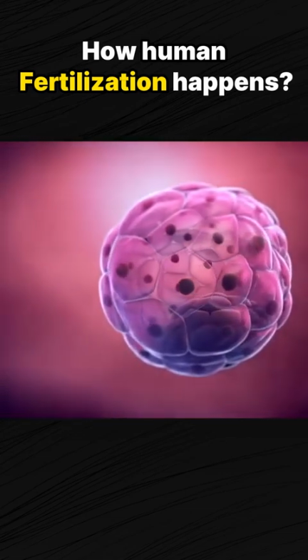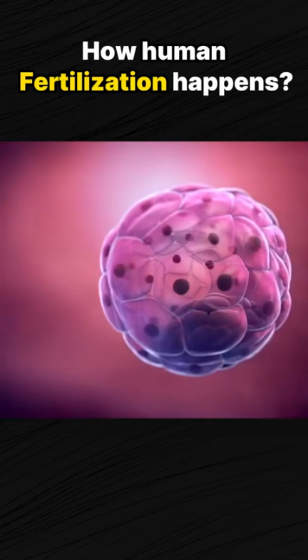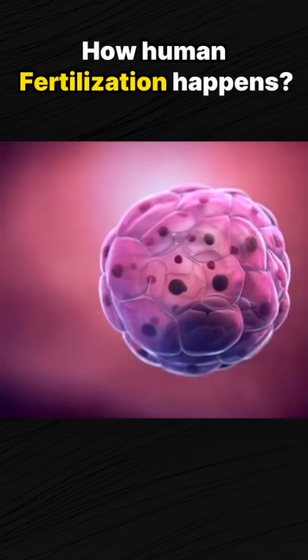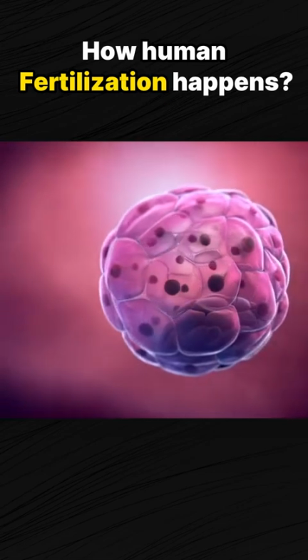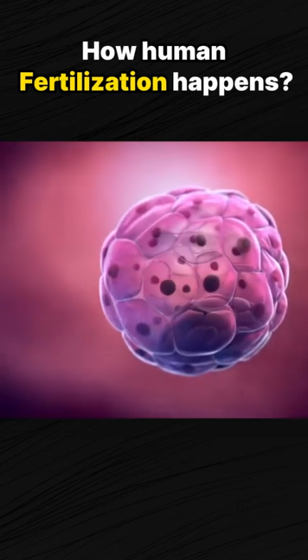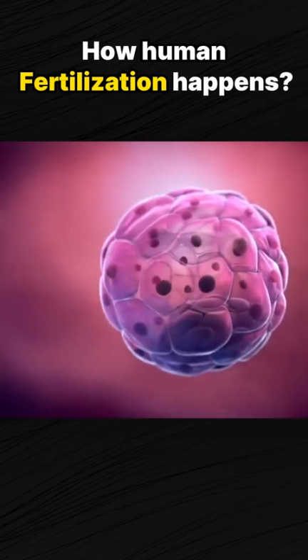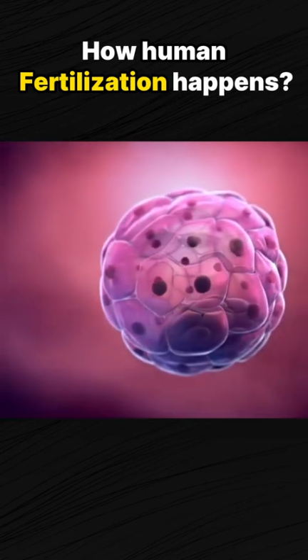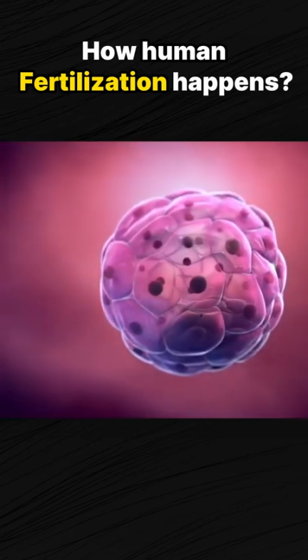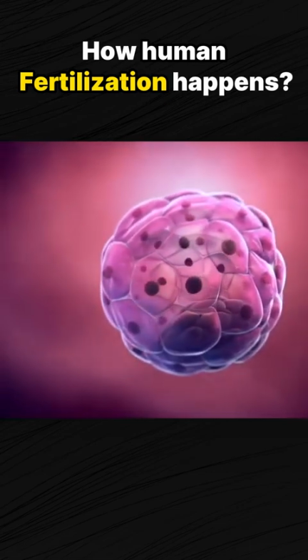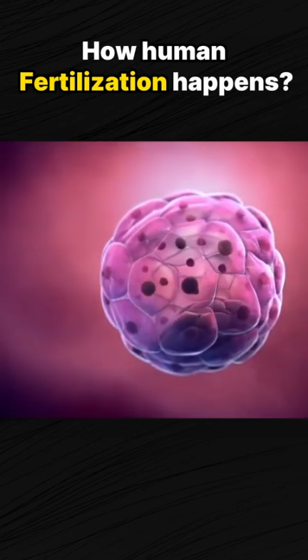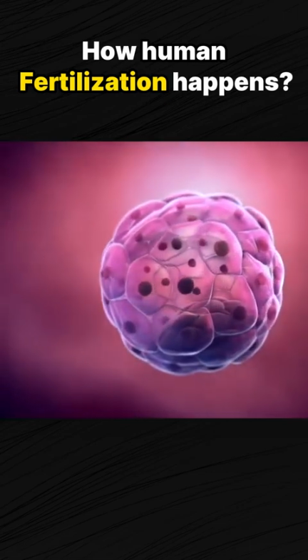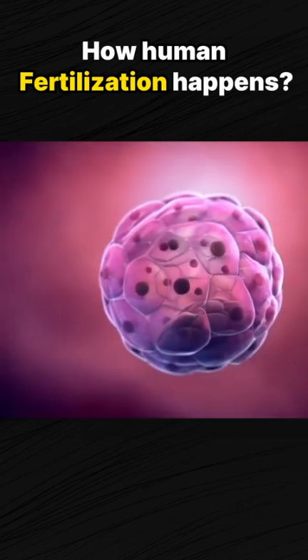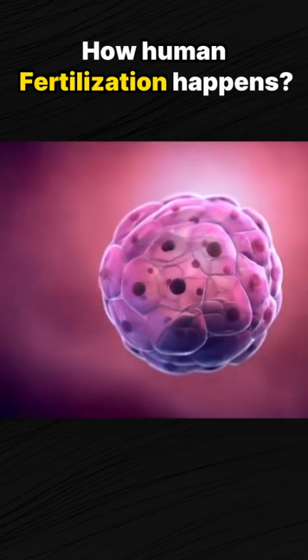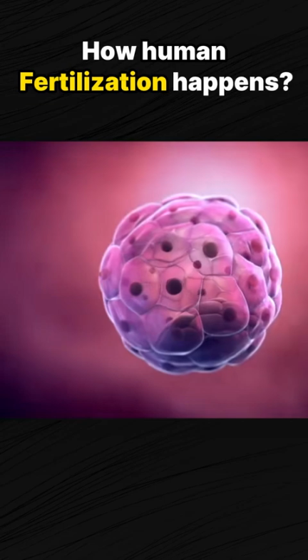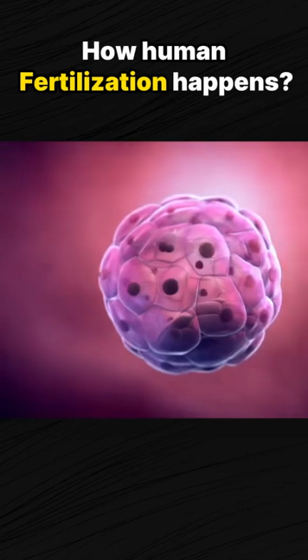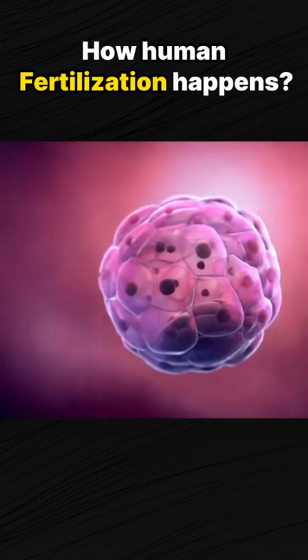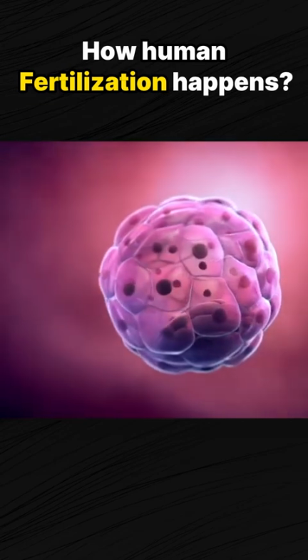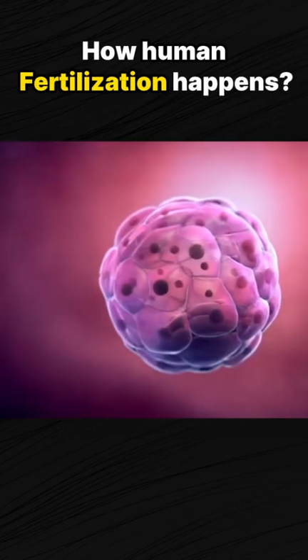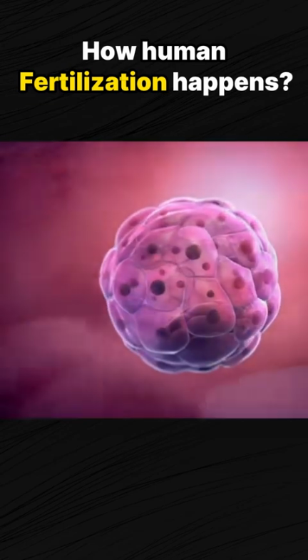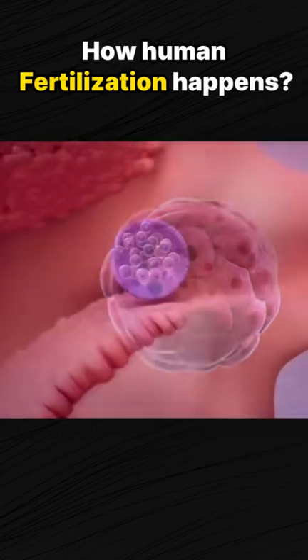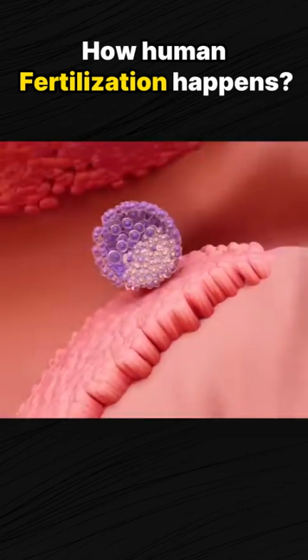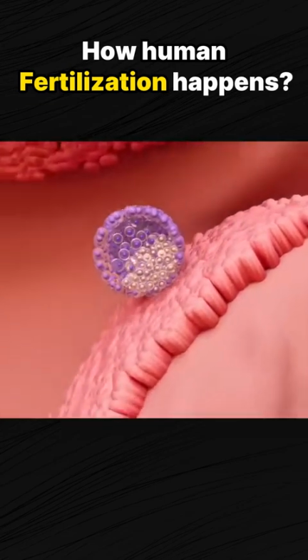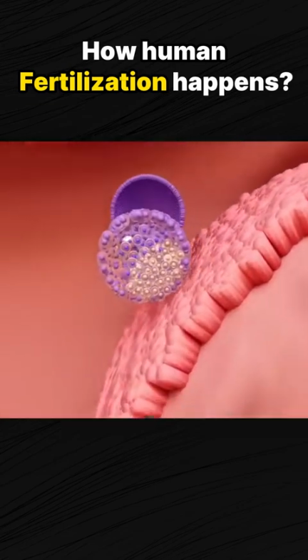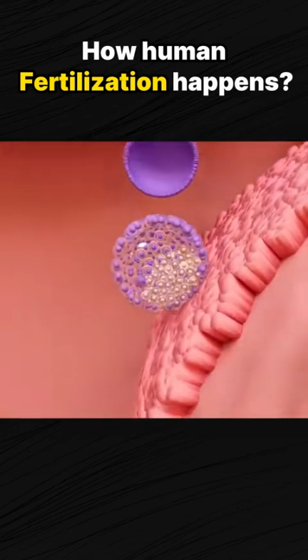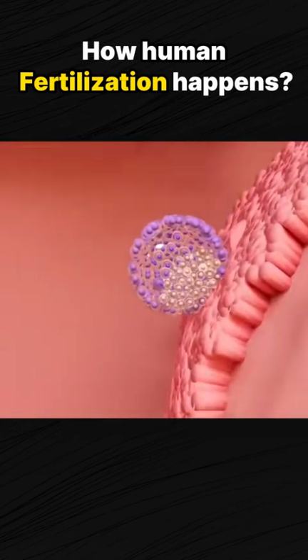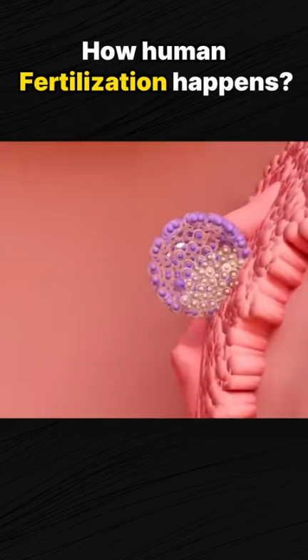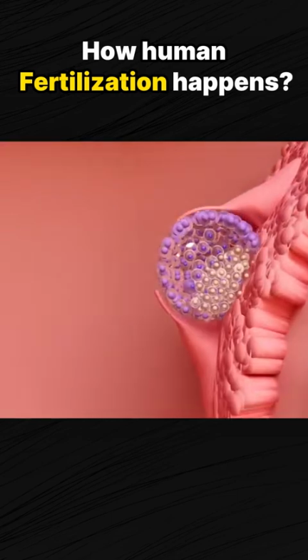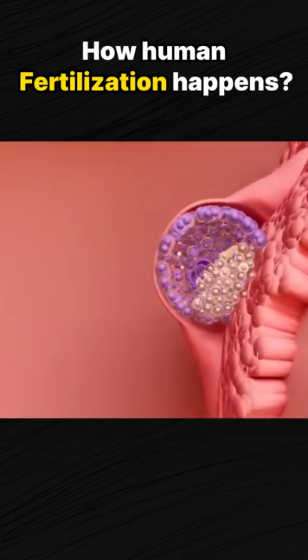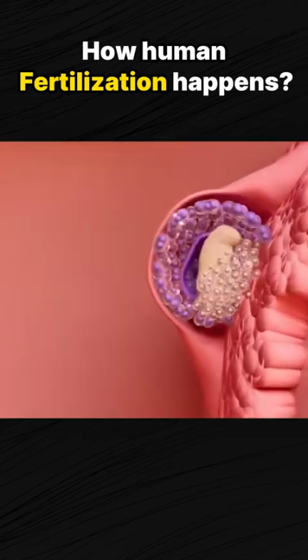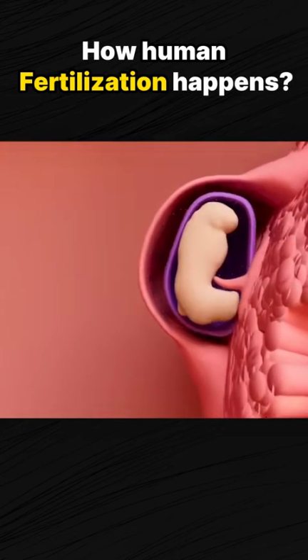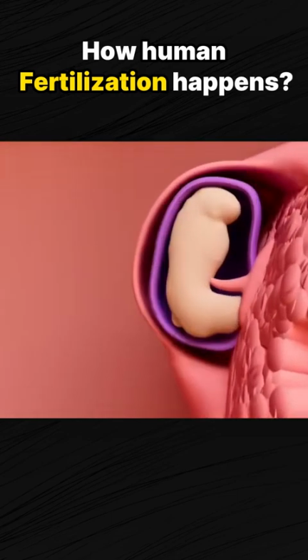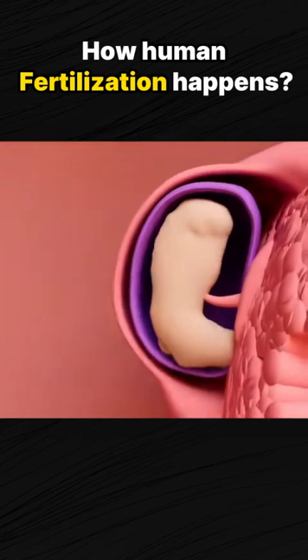Once the embryo reaches the blastocyst stage, approximately five to six days after fertilization, it breaks out of its protective covering and begins the process of implantation in the uterus.